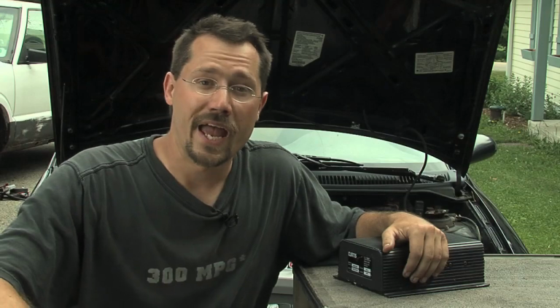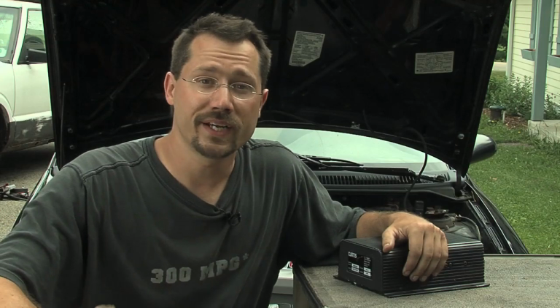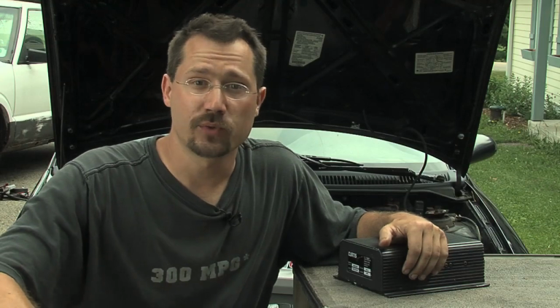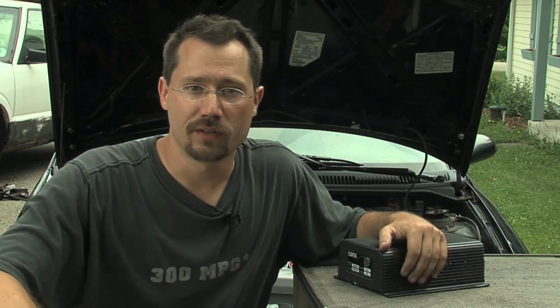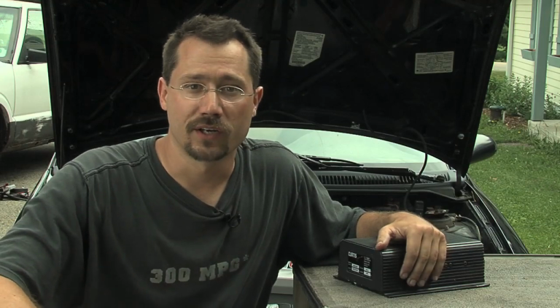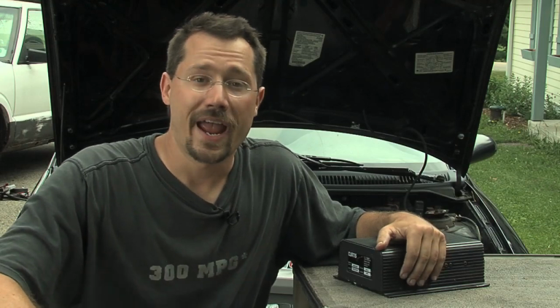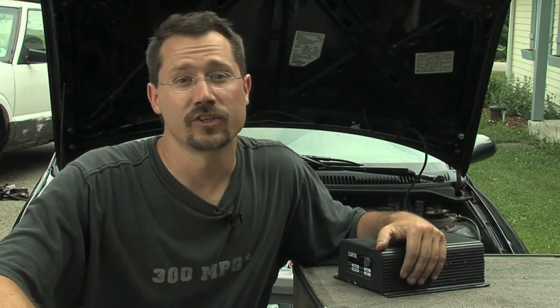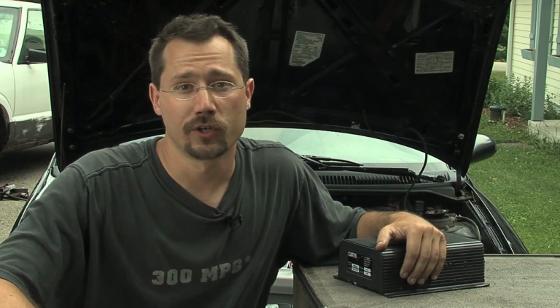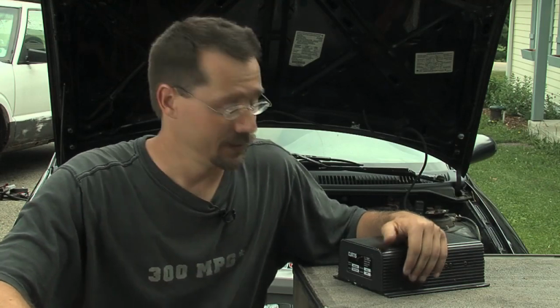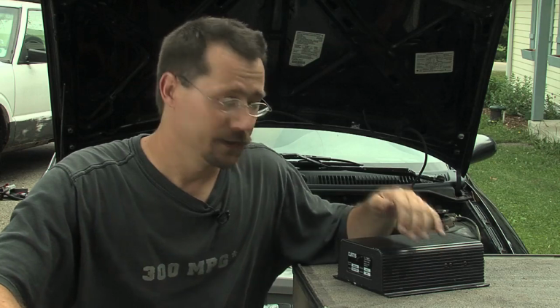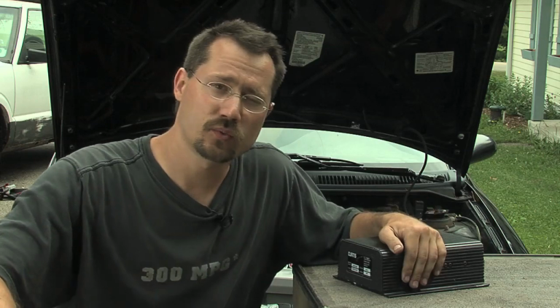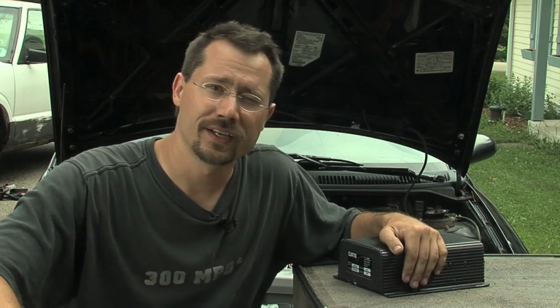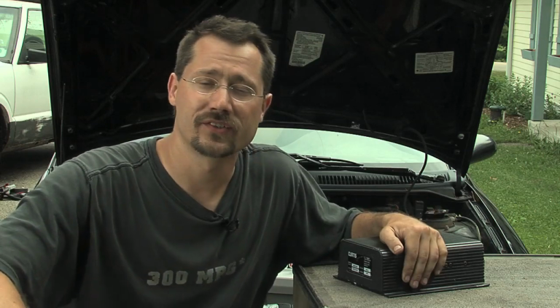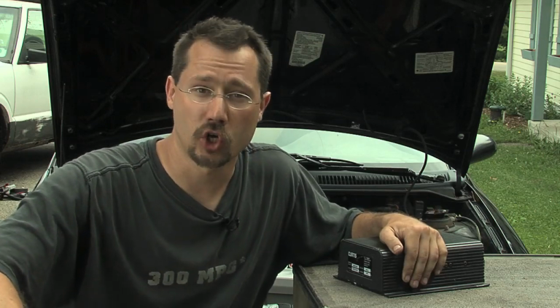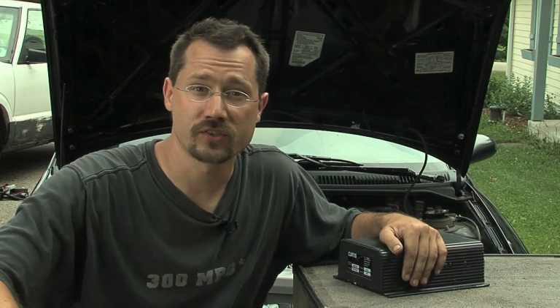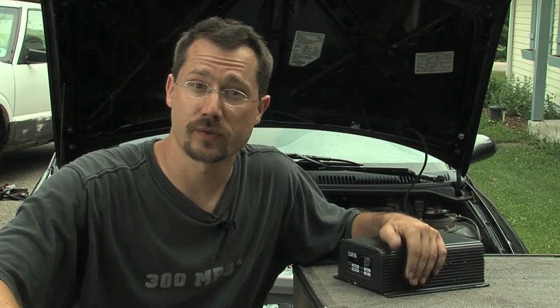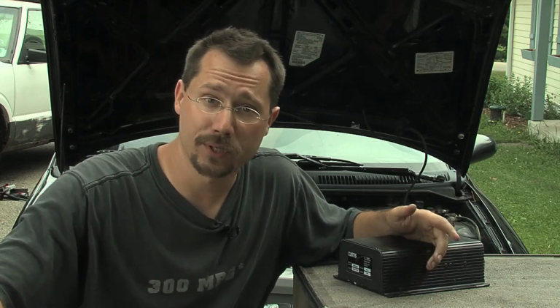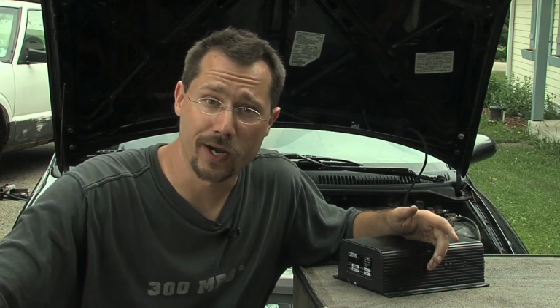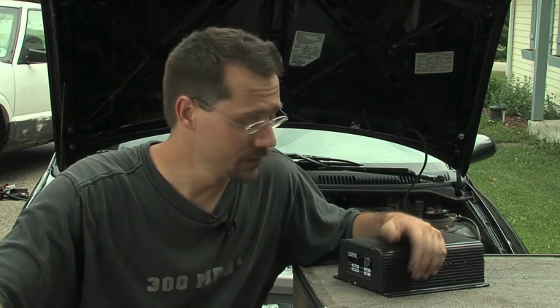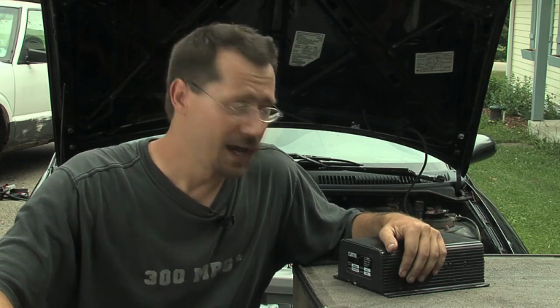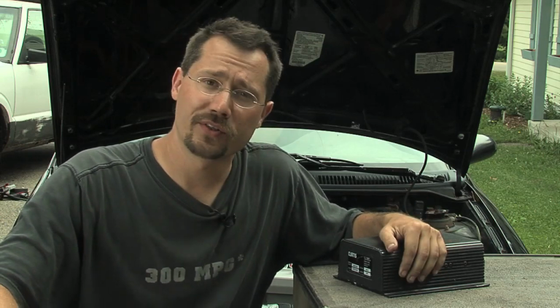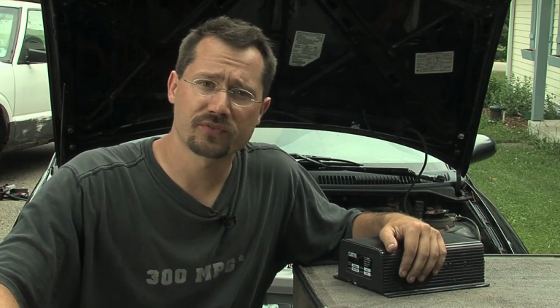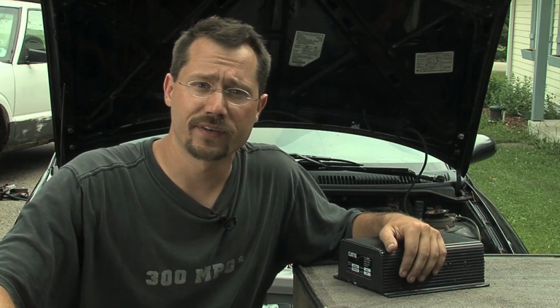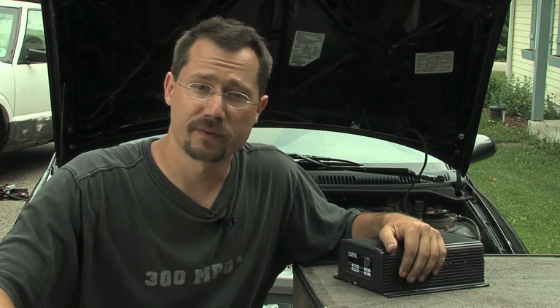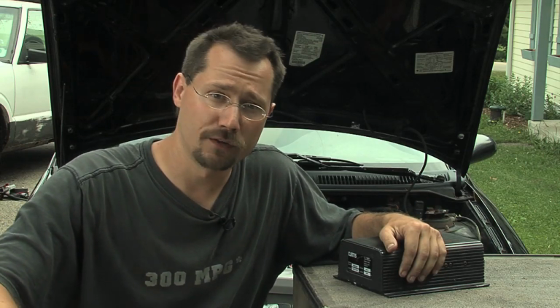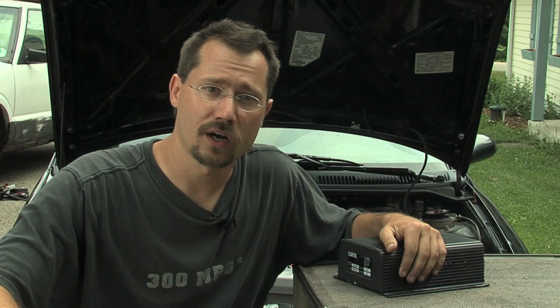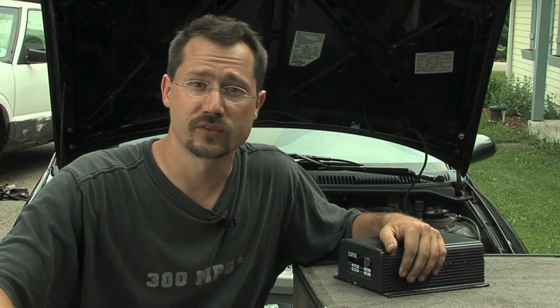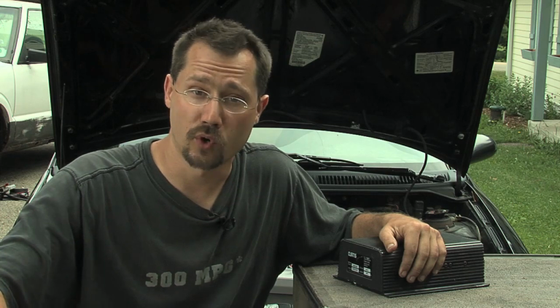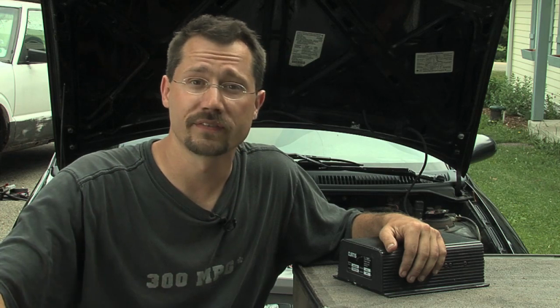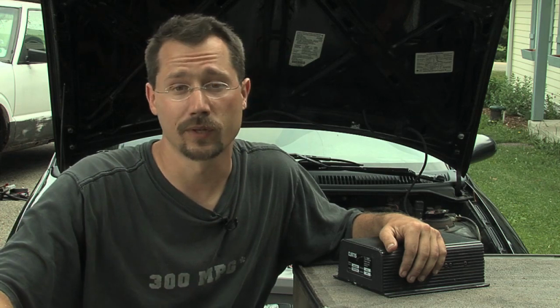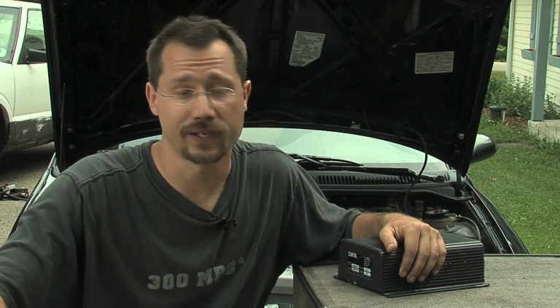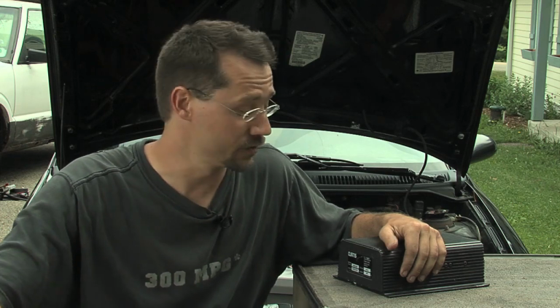Every electric golf cart has a controller in it. This one is a Curtis, which is a popular brand. They're used for everything from golf carts to forklifts to electric cars.